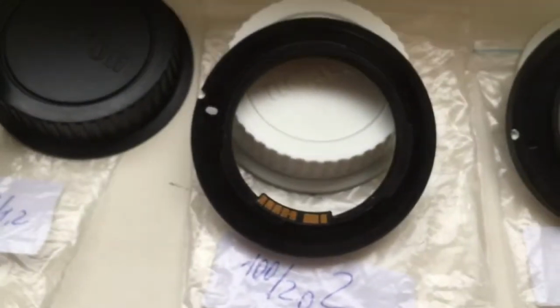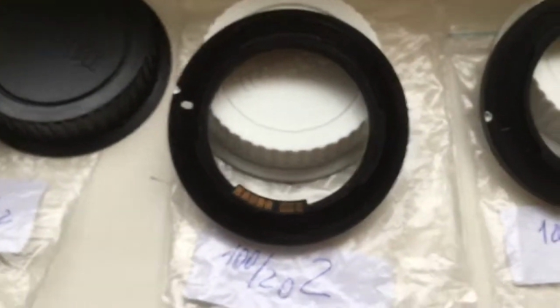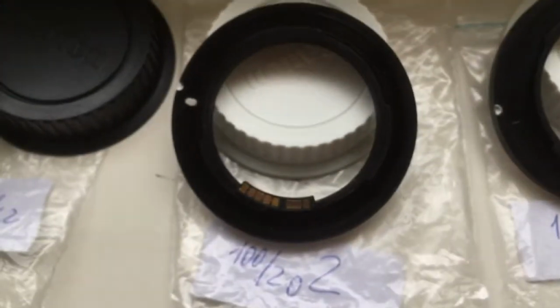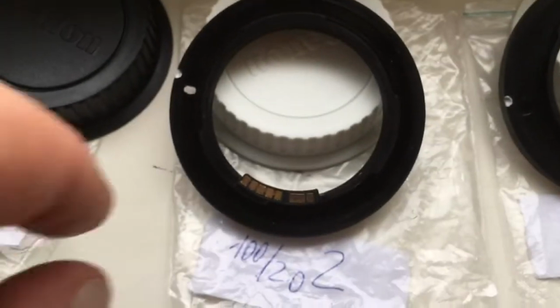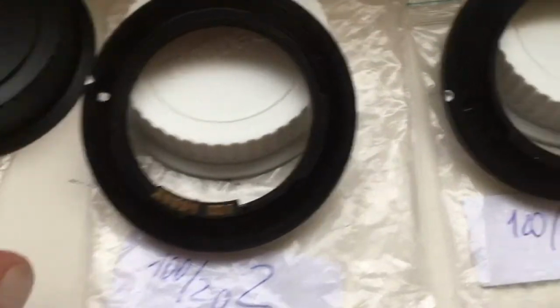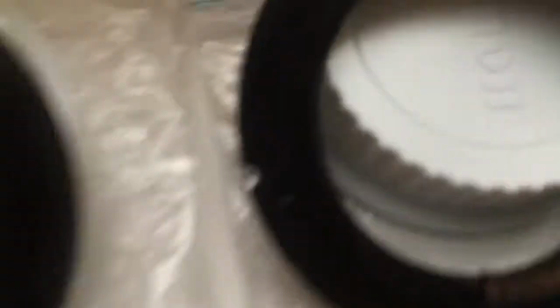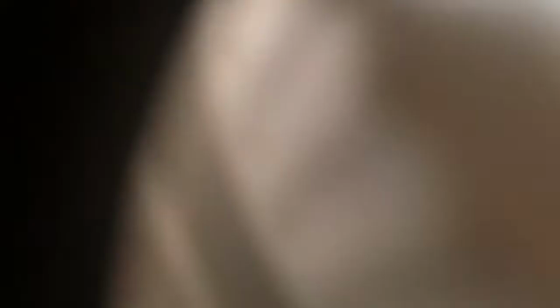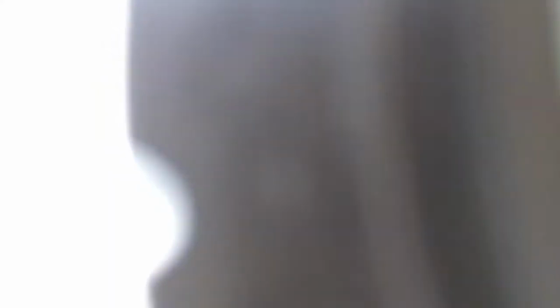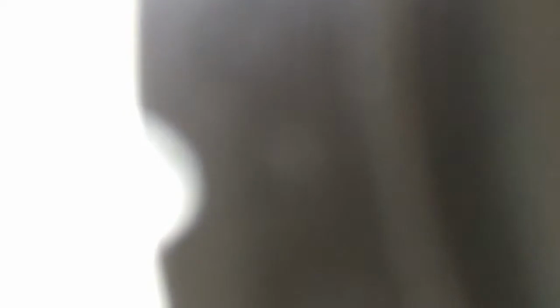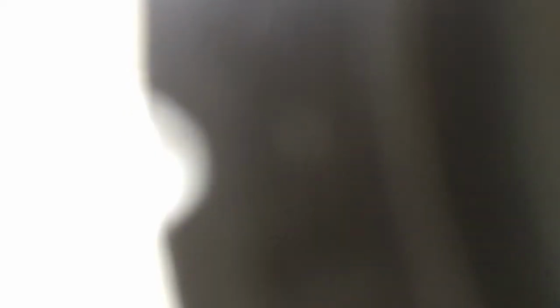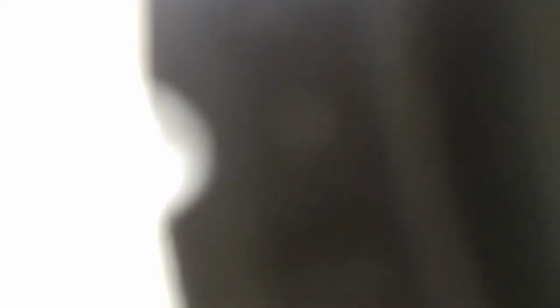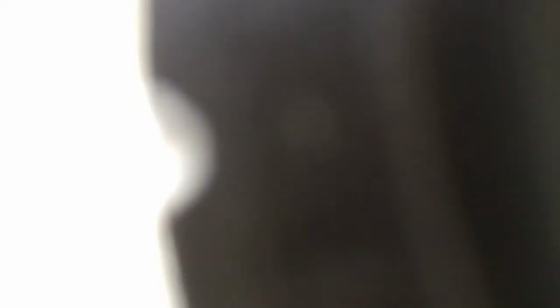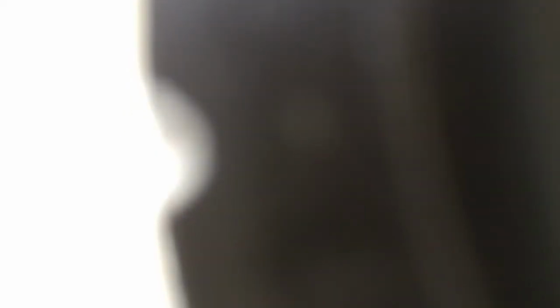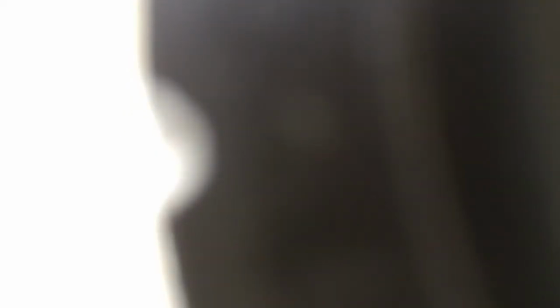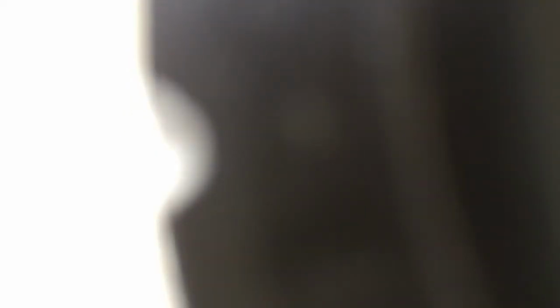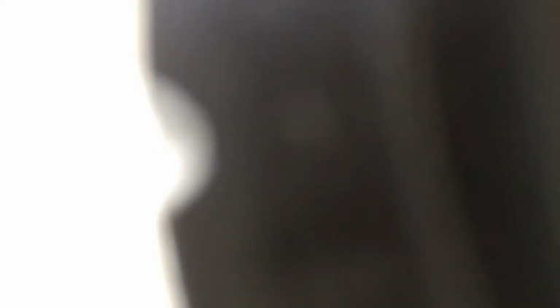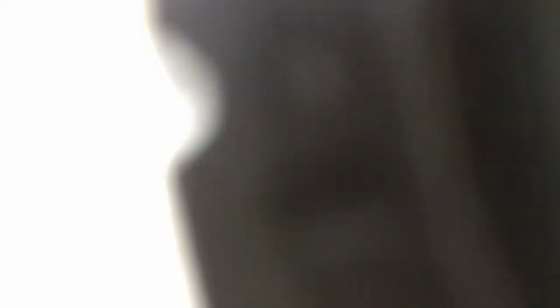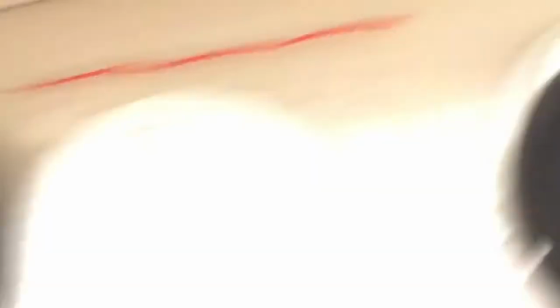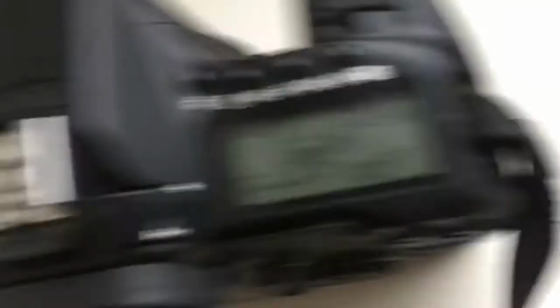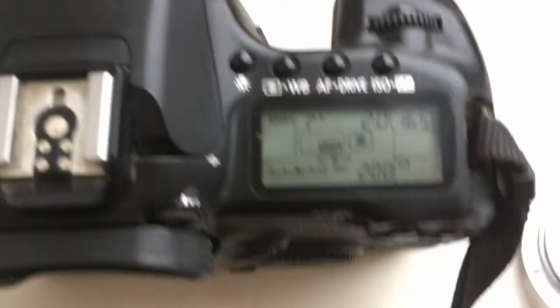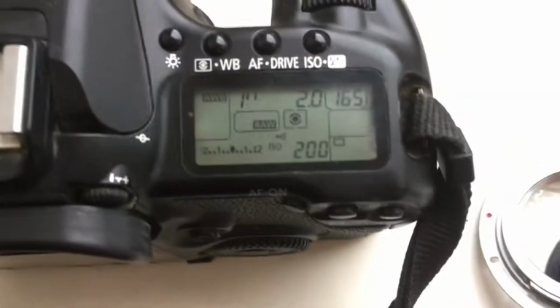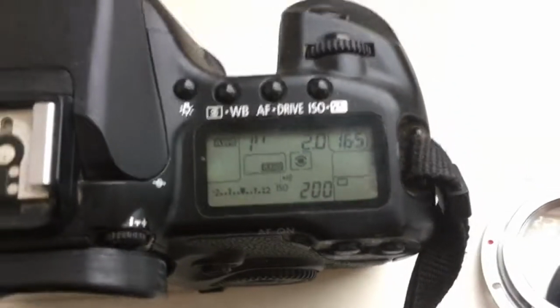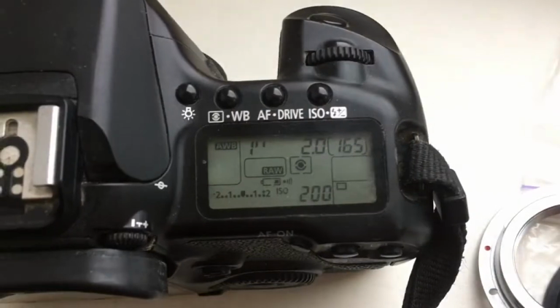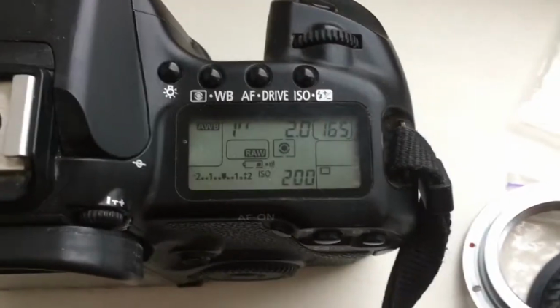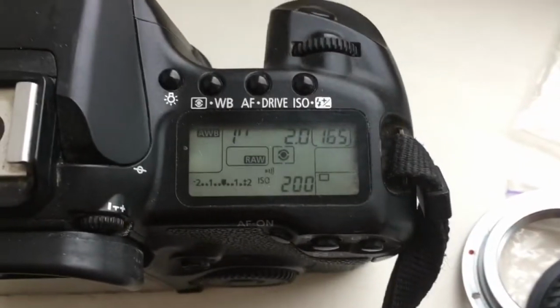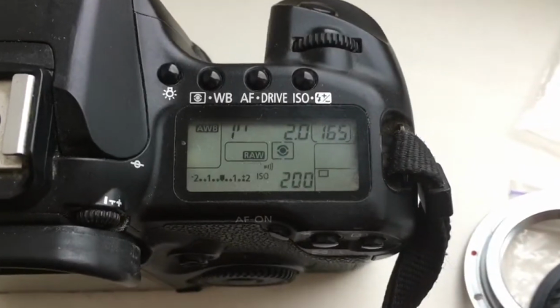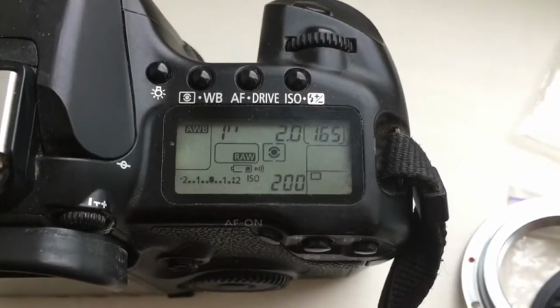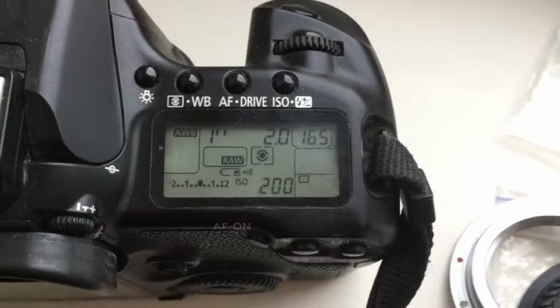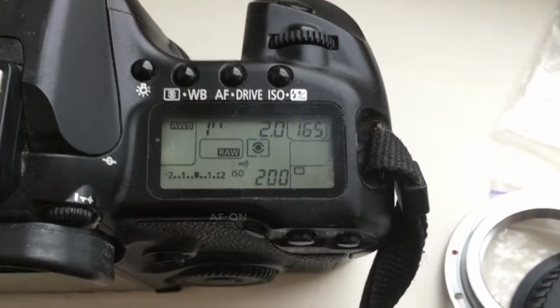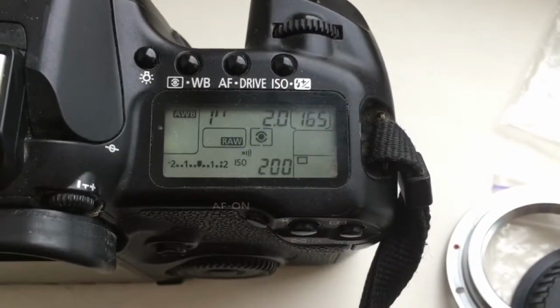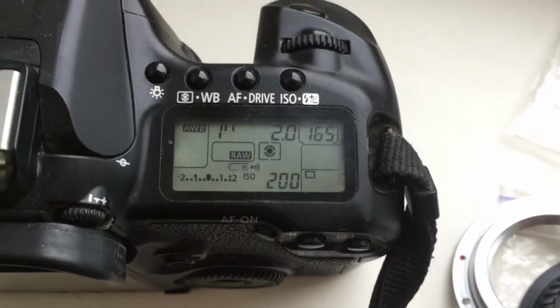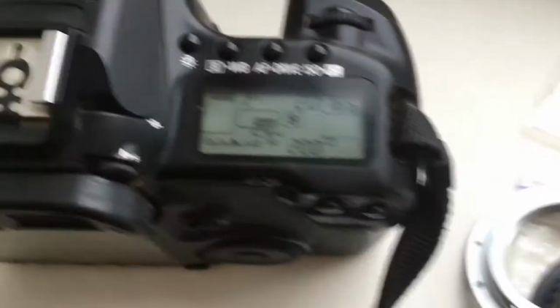Adapter number two: focal length 100 millimeter, aperture 2.0.